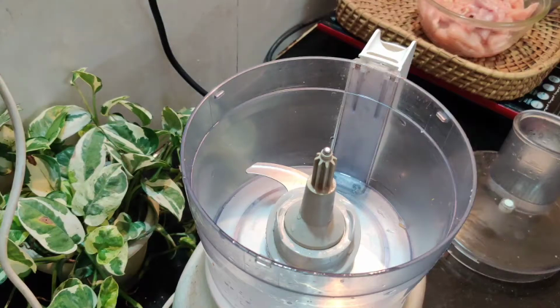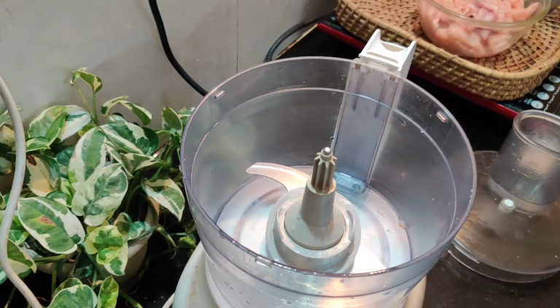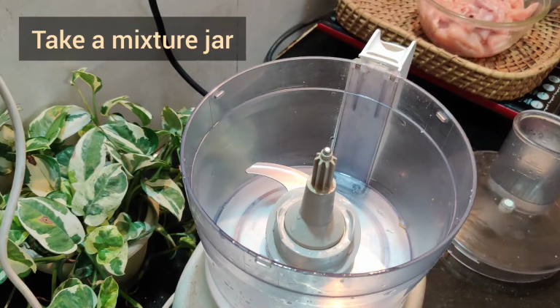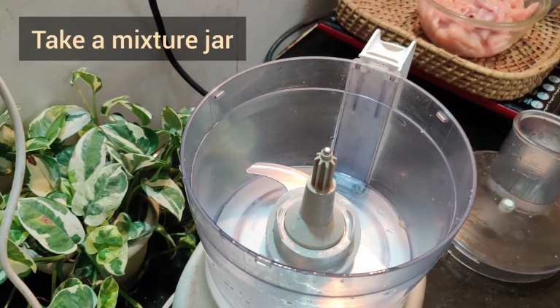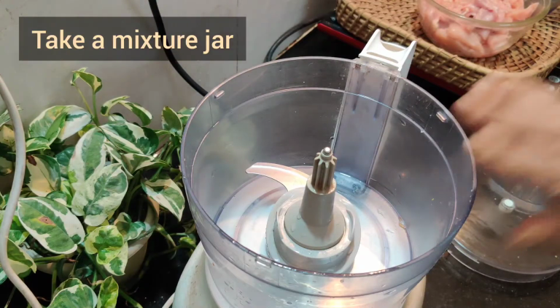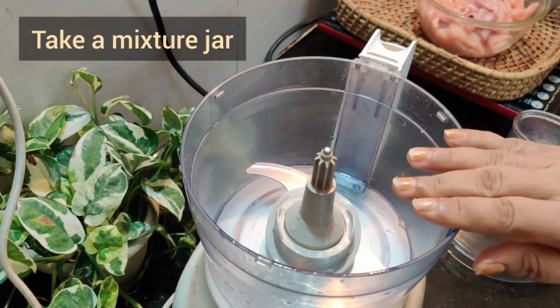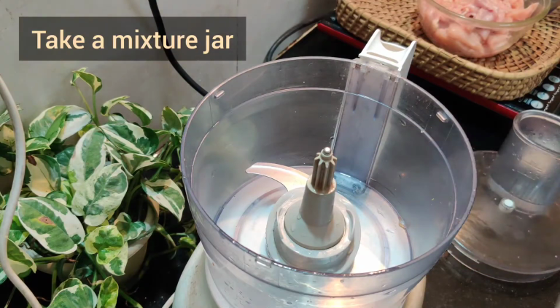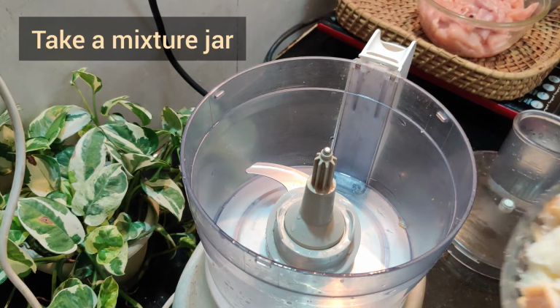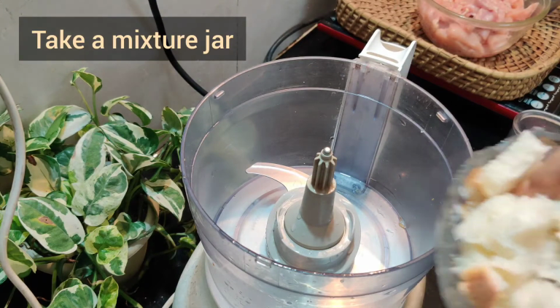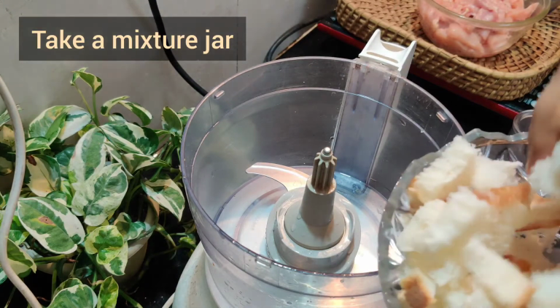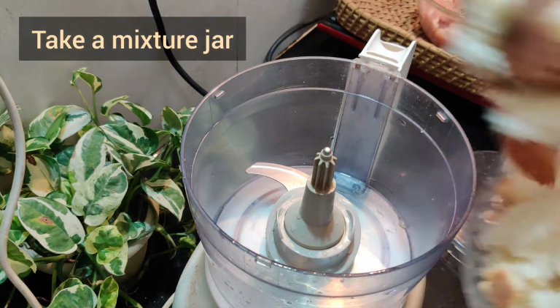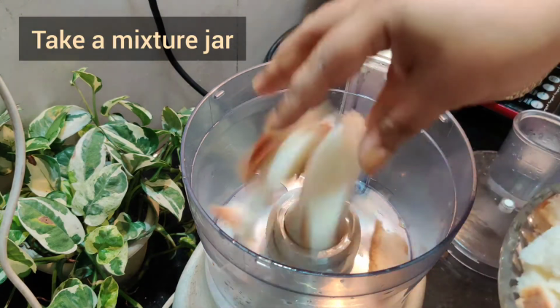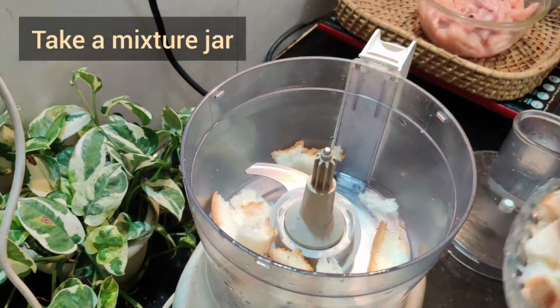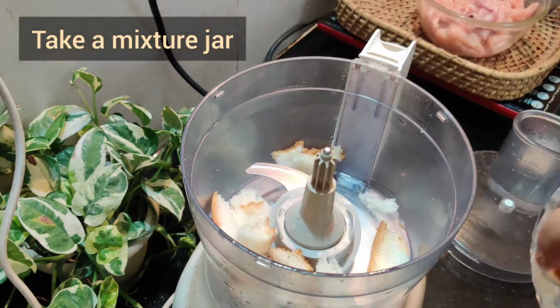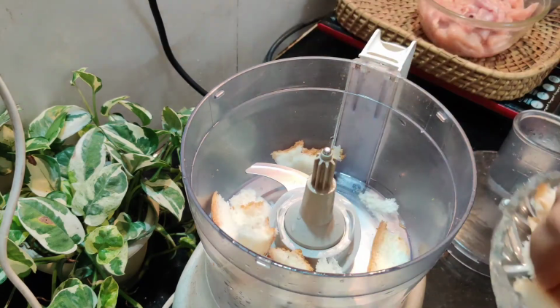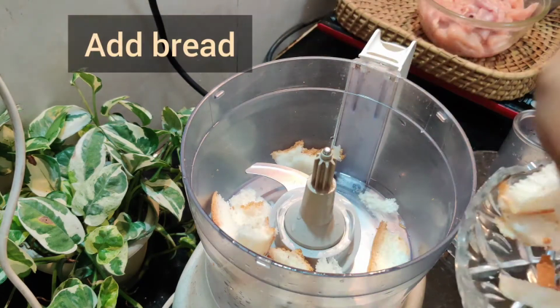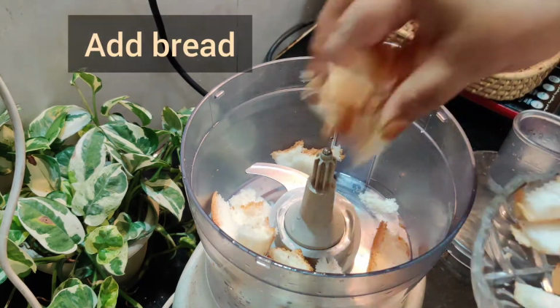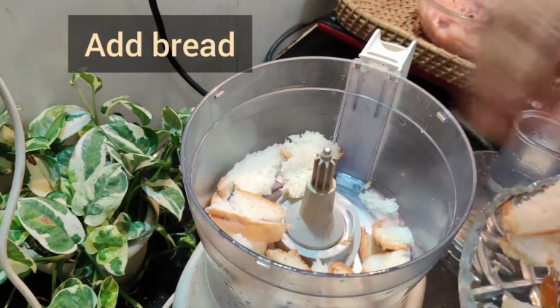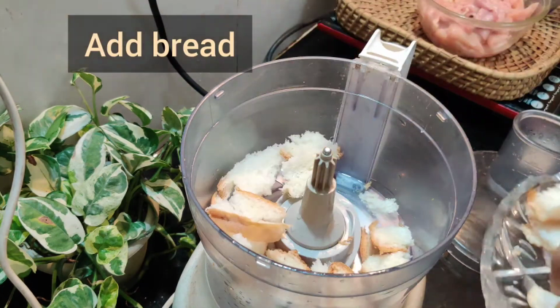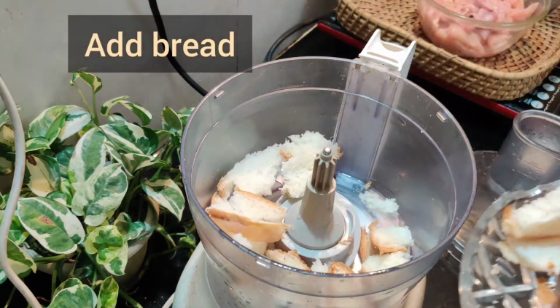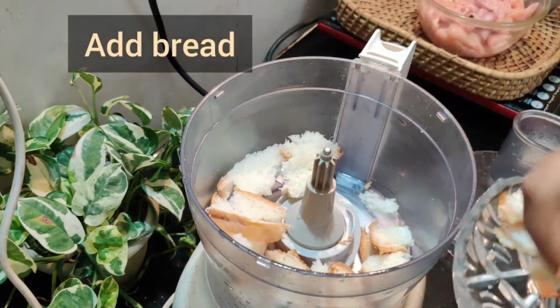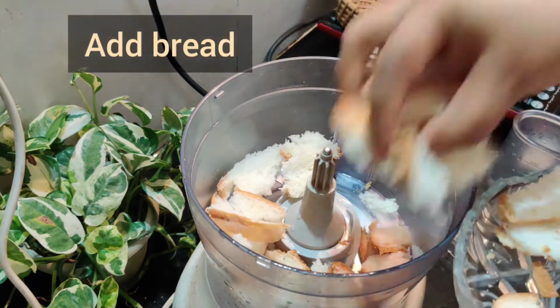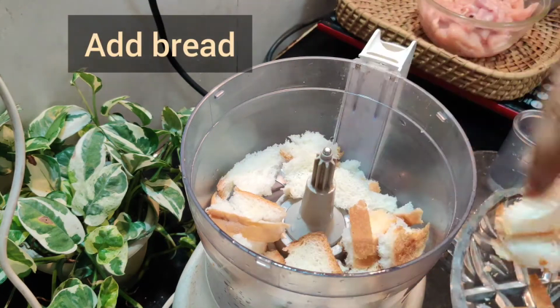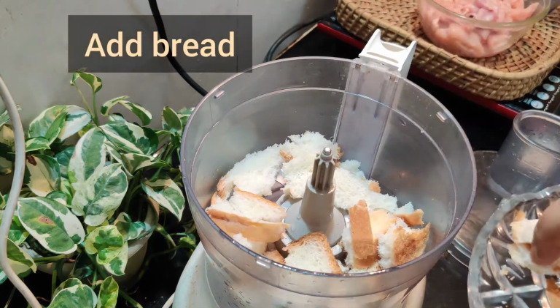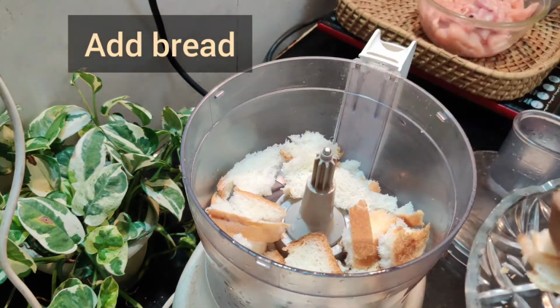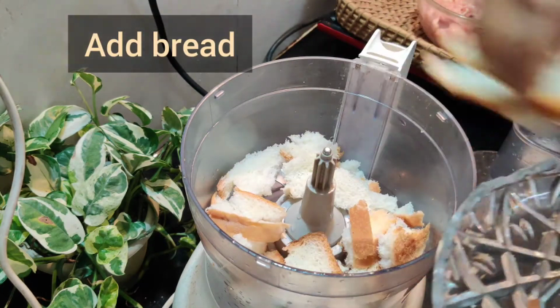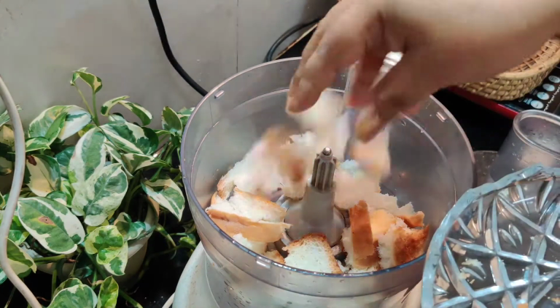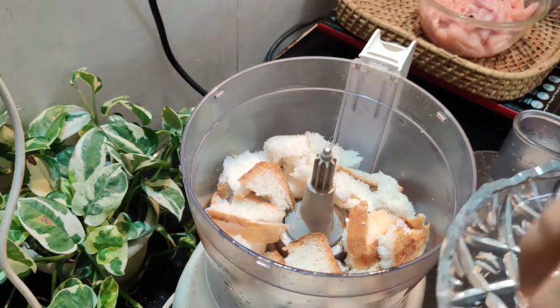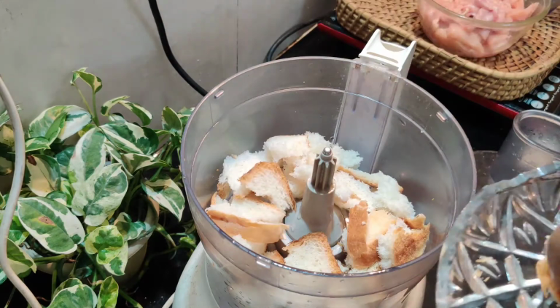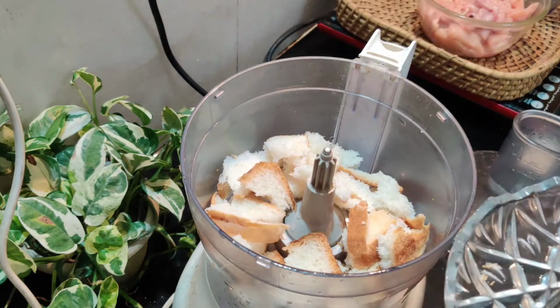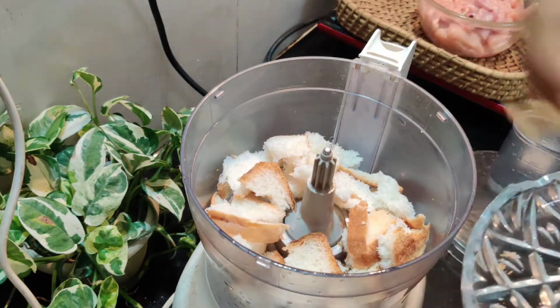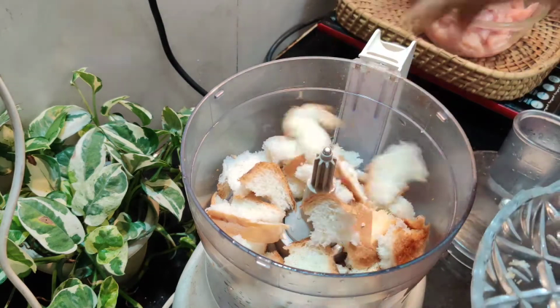I am going to process the bread in the food processor.